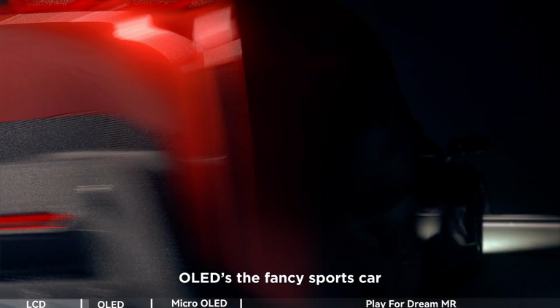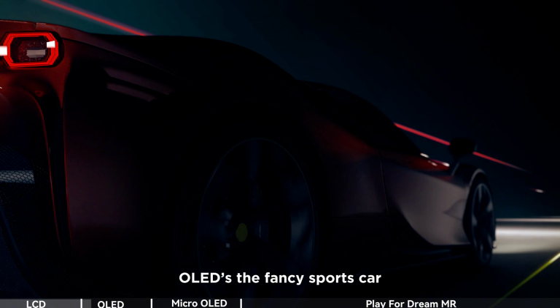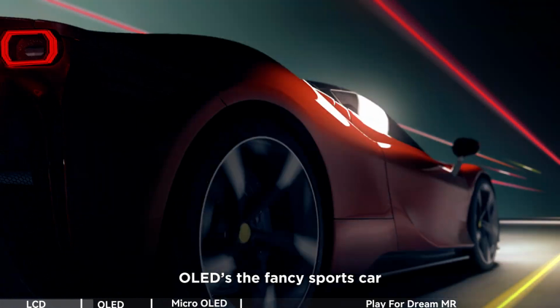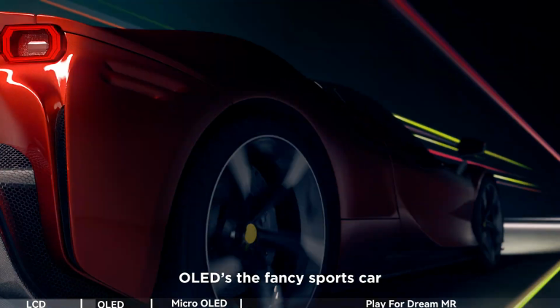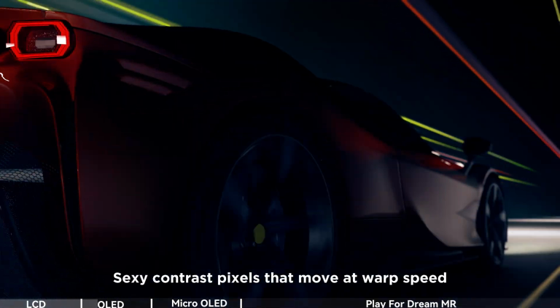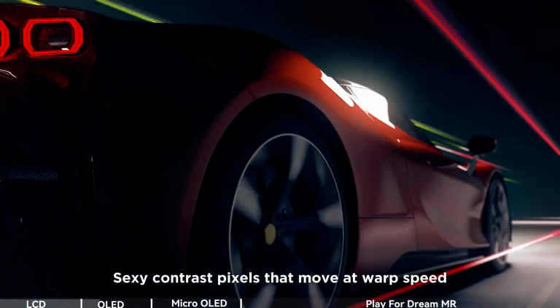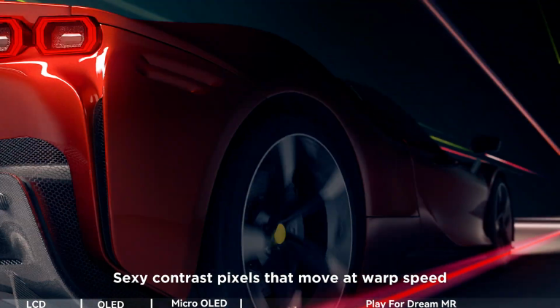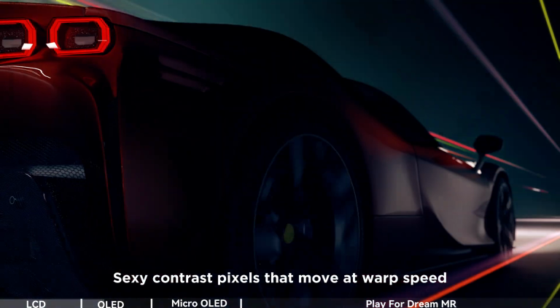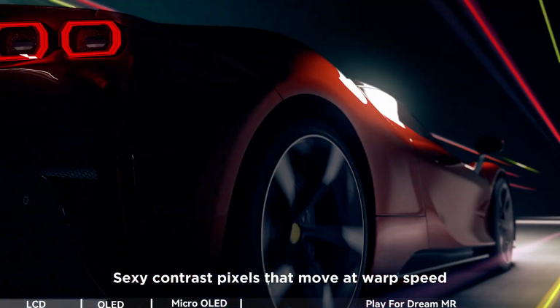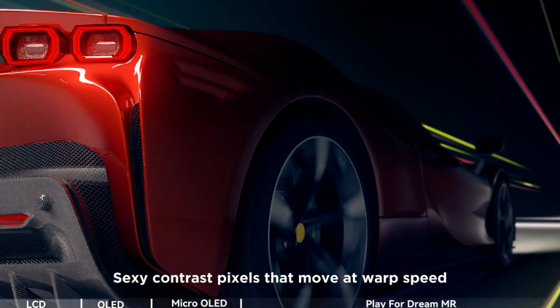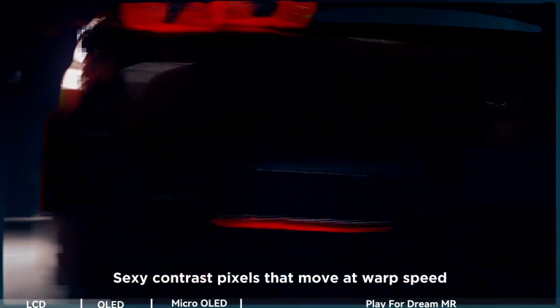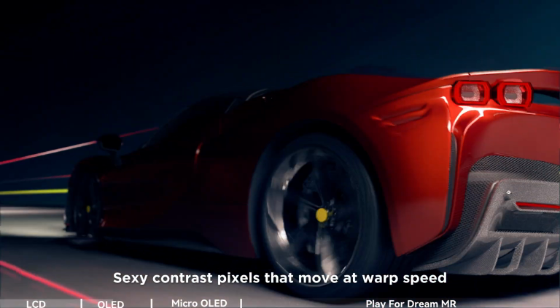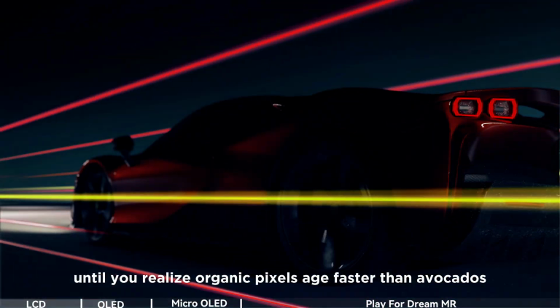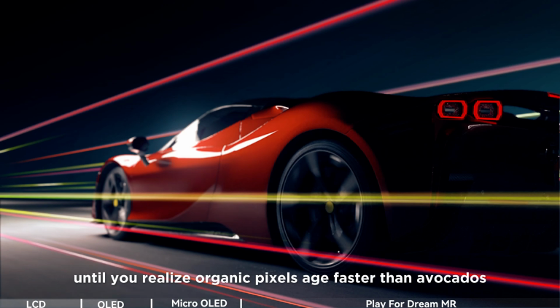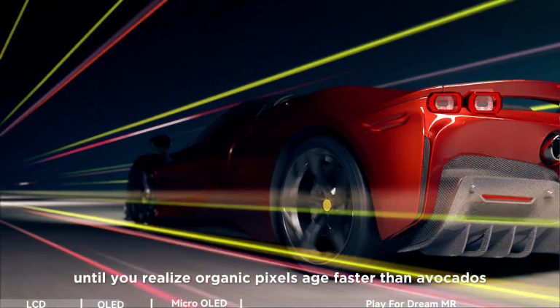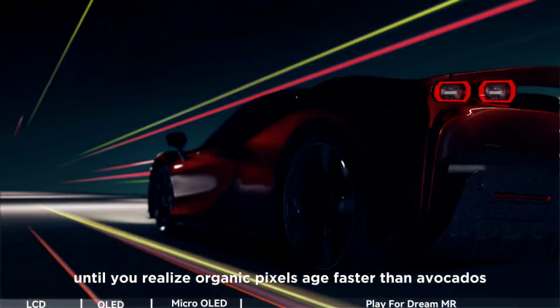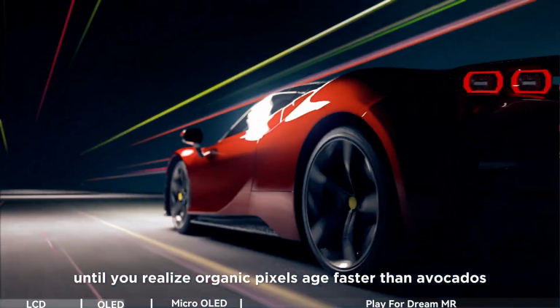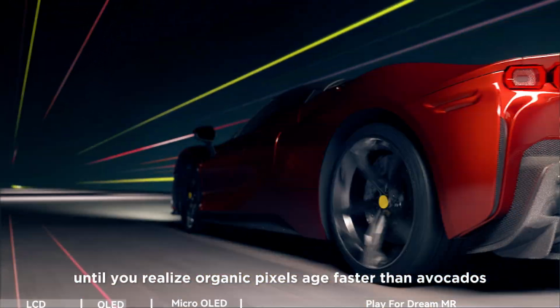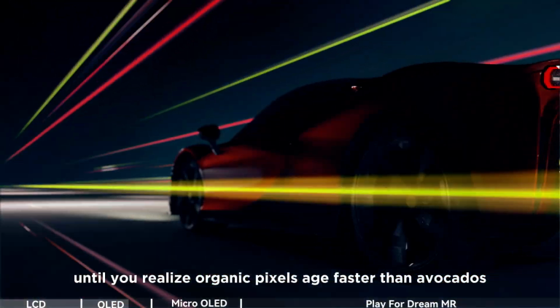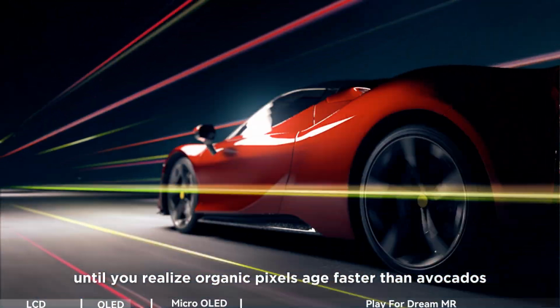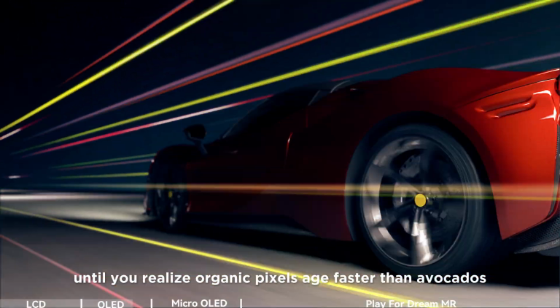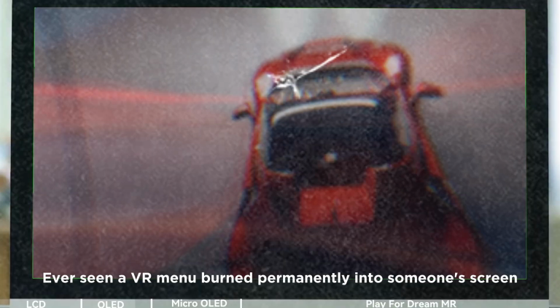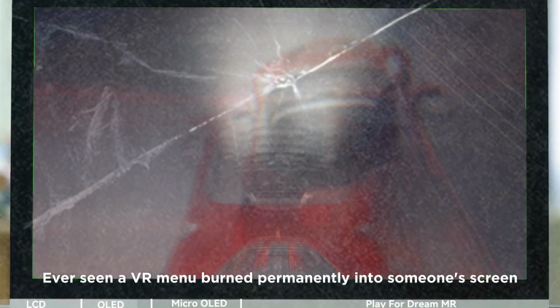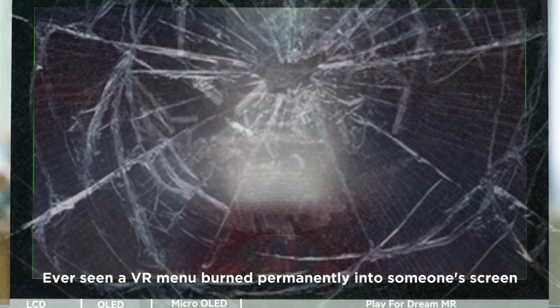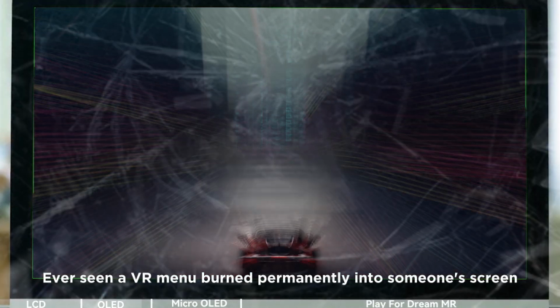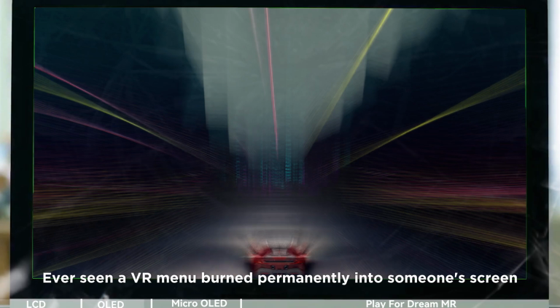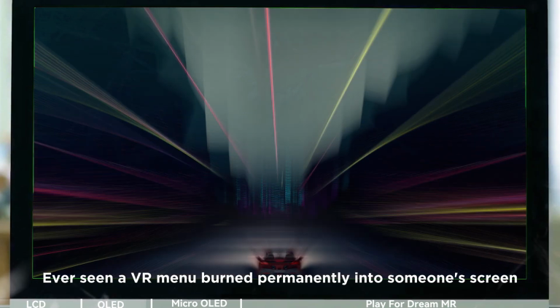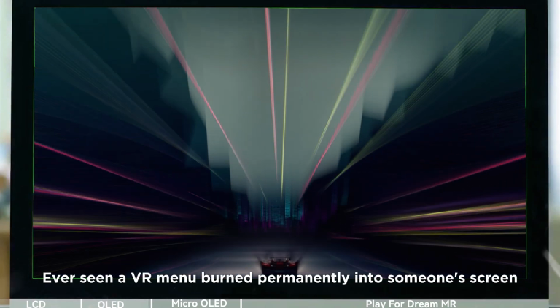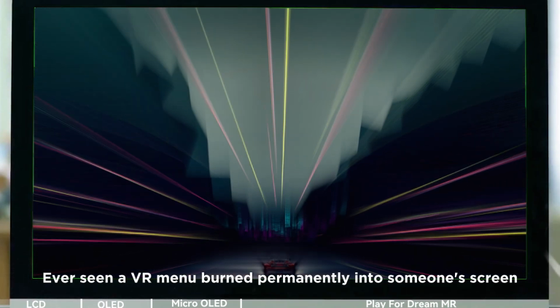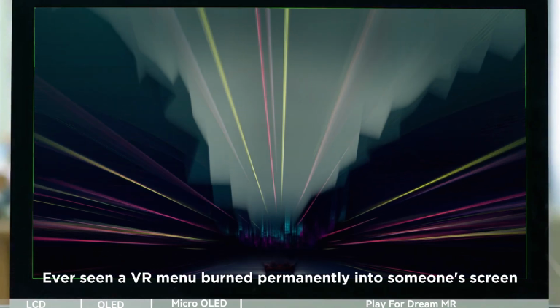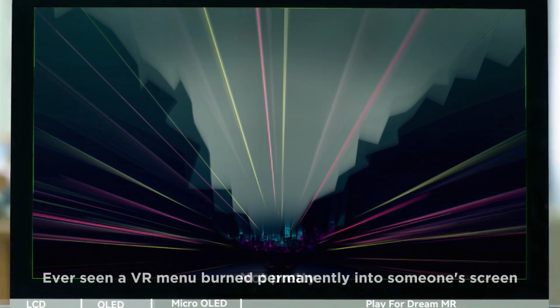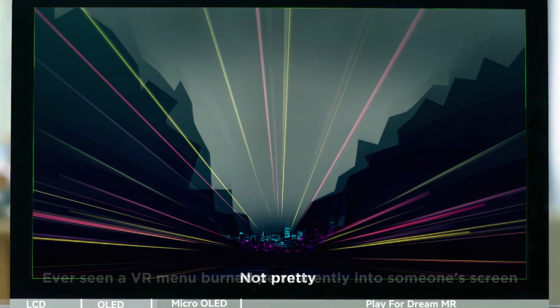OLED's the fancy sports car. Sexy contrast, pixels that move at warp speed — until you realize organic pixels age faster than avocados. Ever seen a VR menu burned permanently into someone's screen? Not pretty.